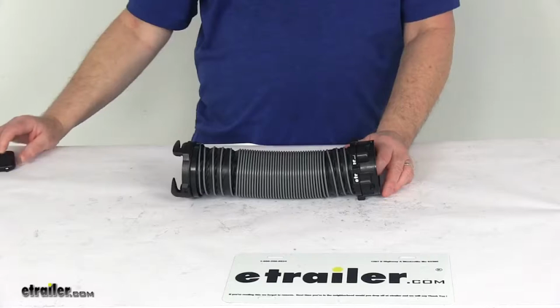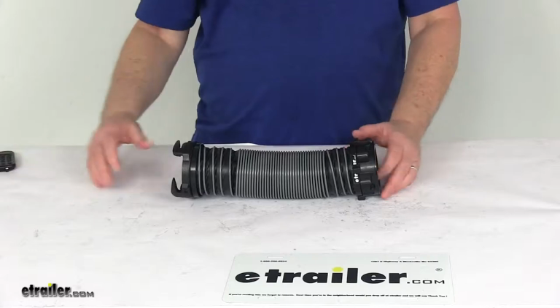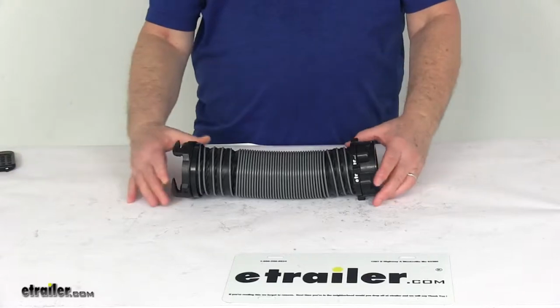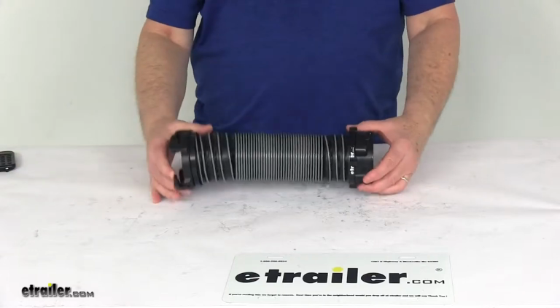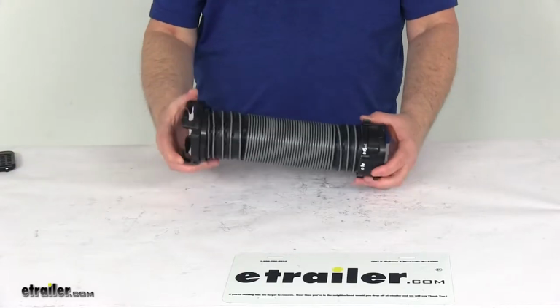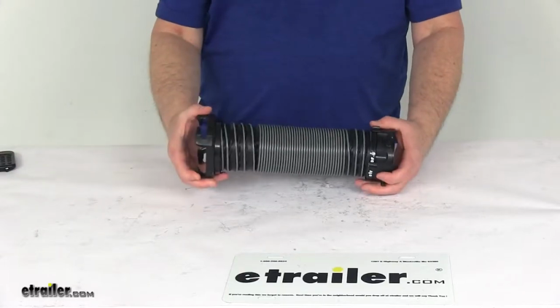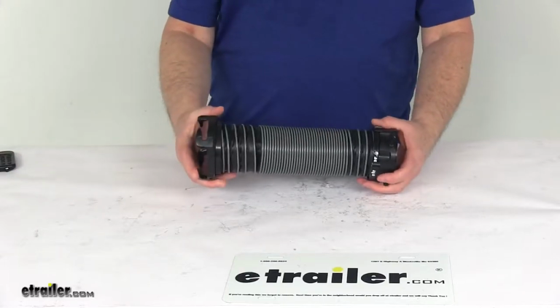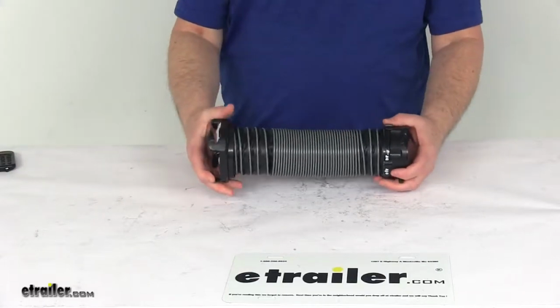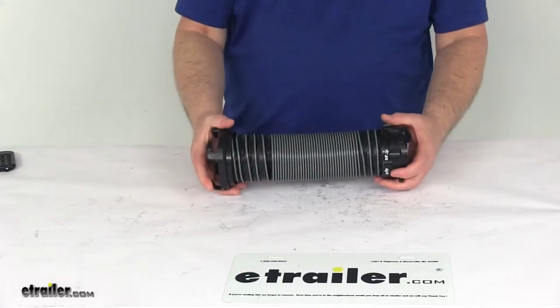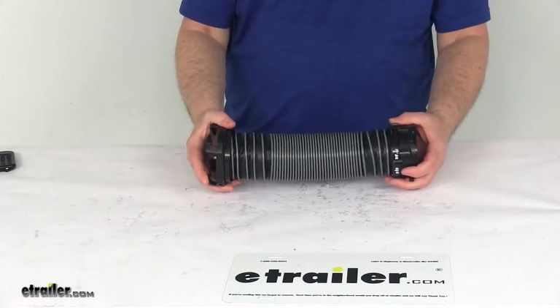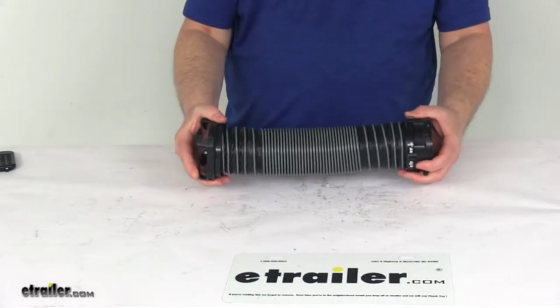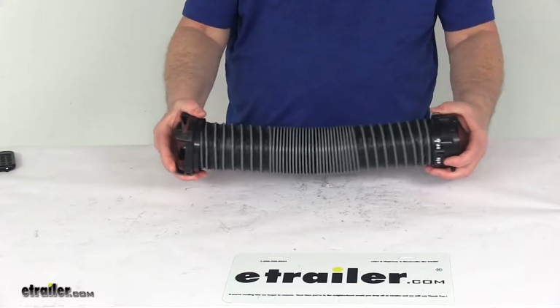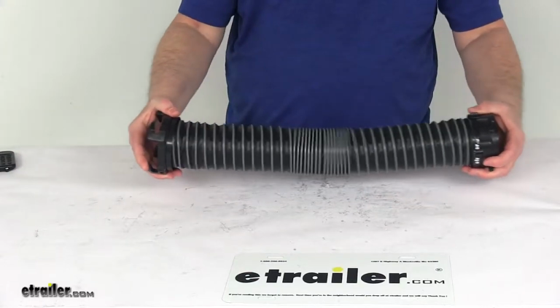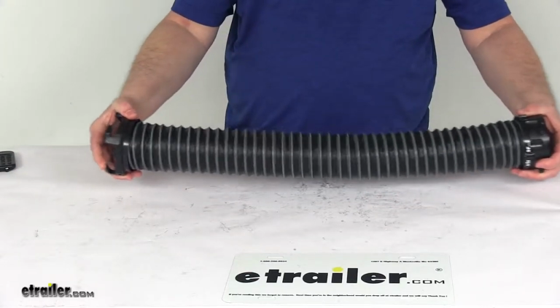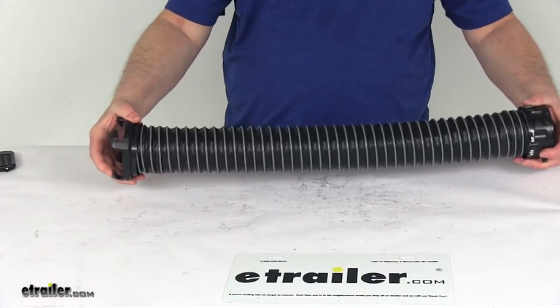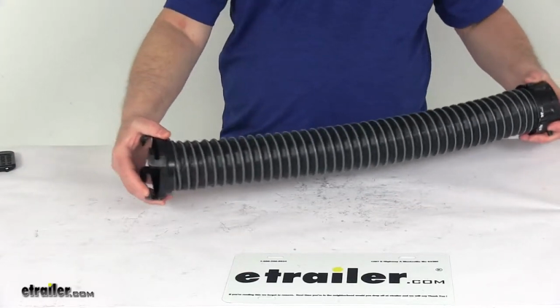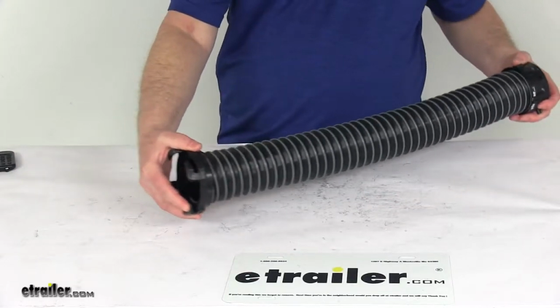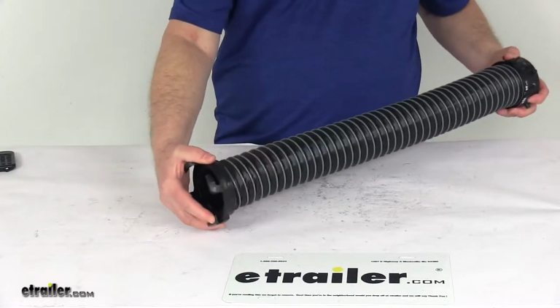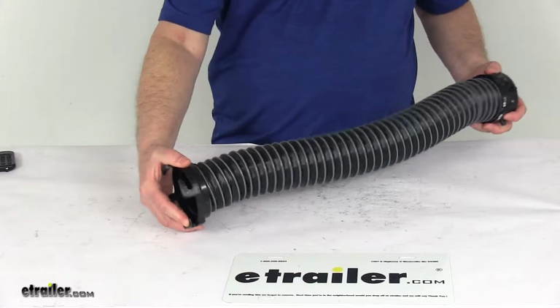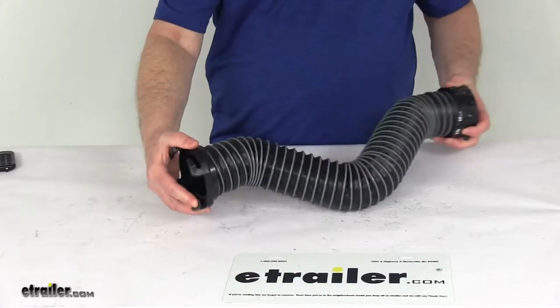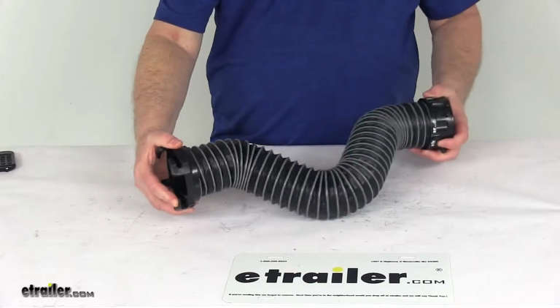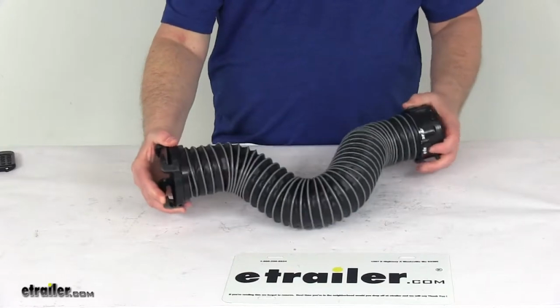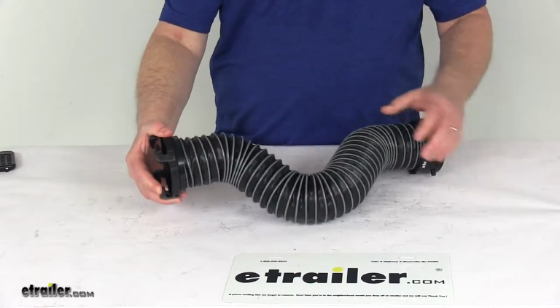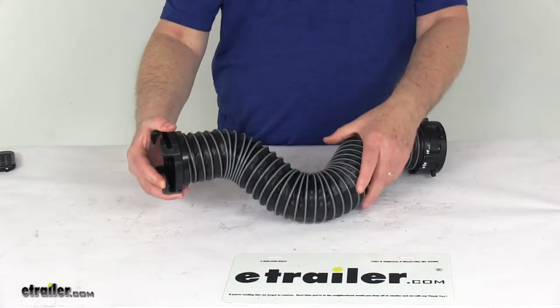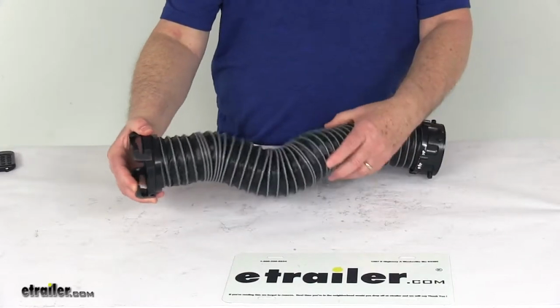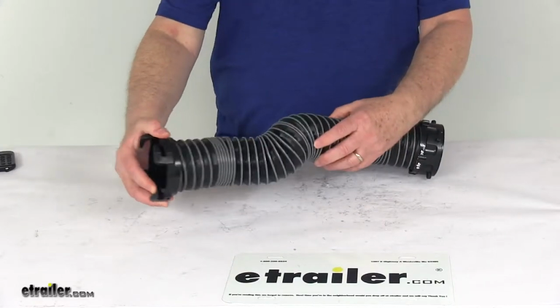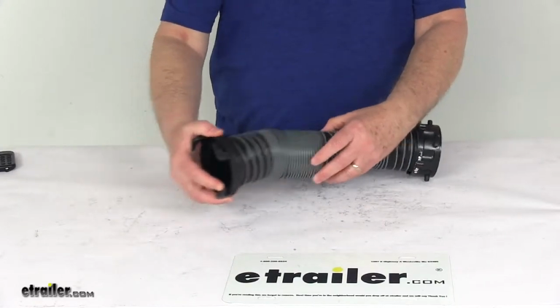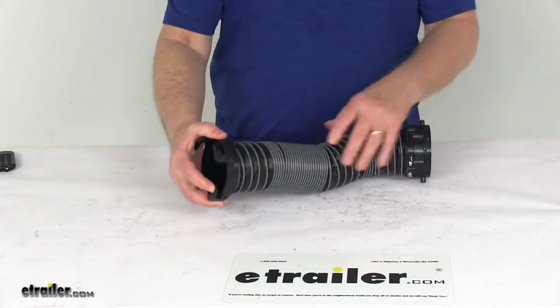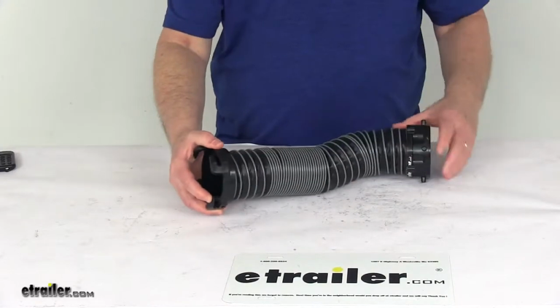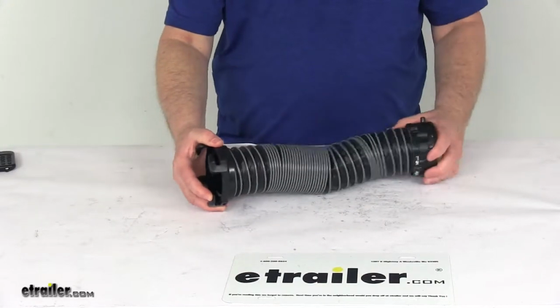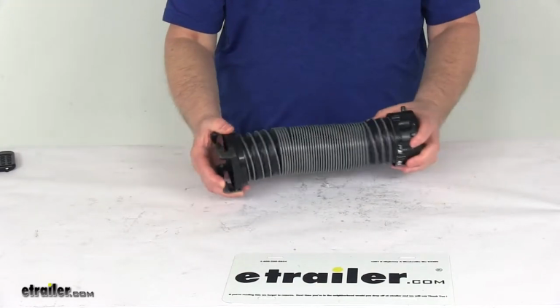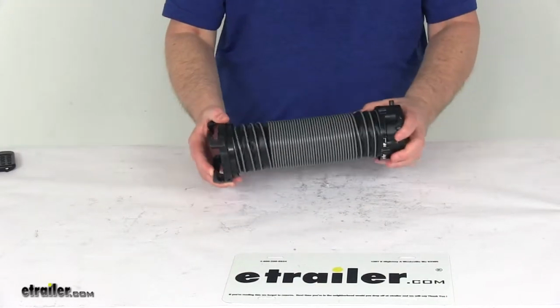Today we're going to take a look at the Silverback 2-foot-long RV Sewer Compartment Hose. This will allow for easier connection of your hoses in any tight compartments.